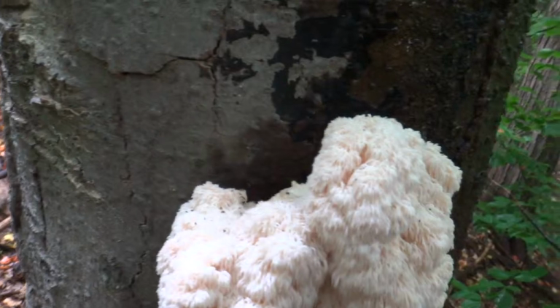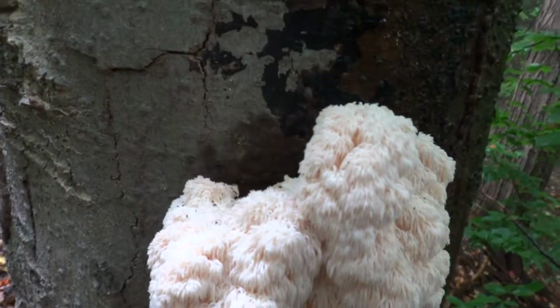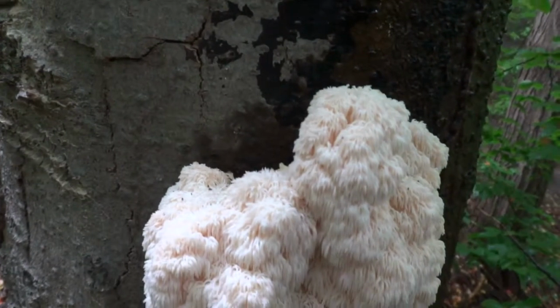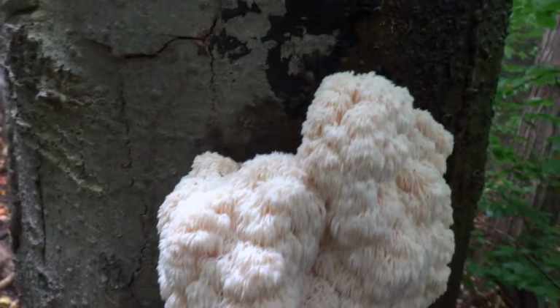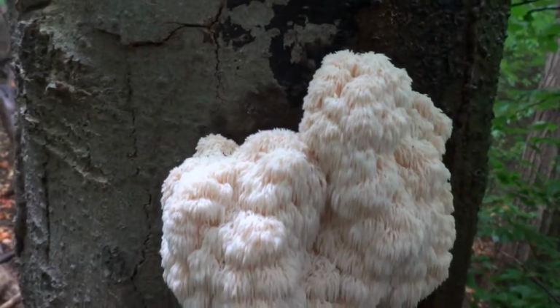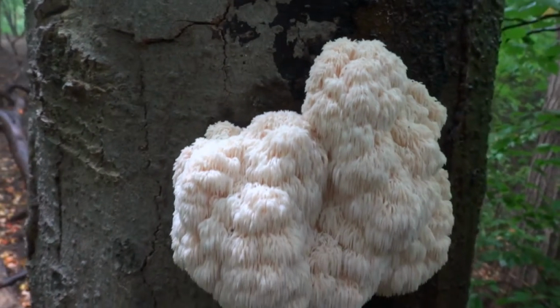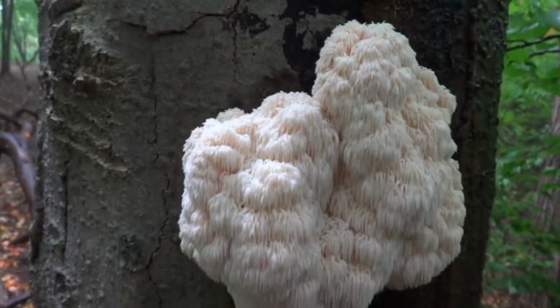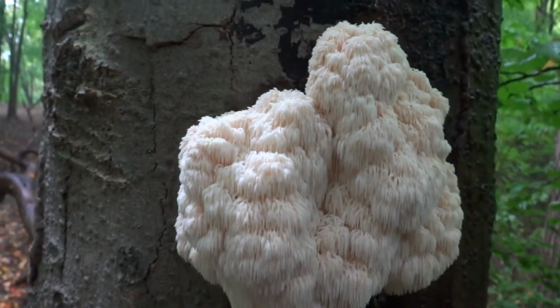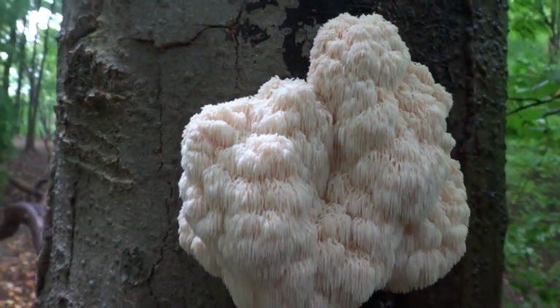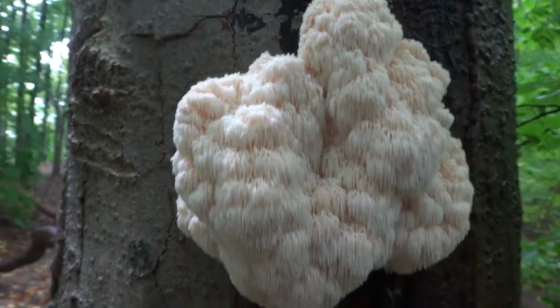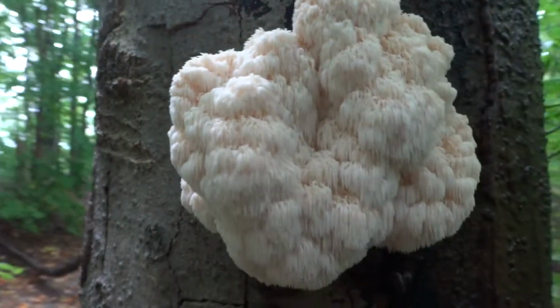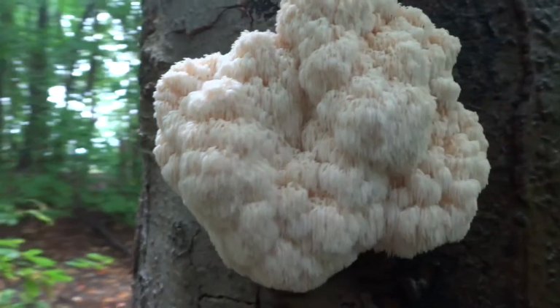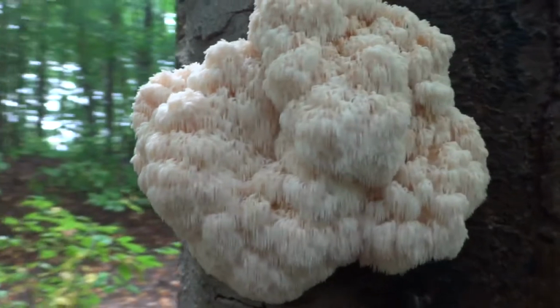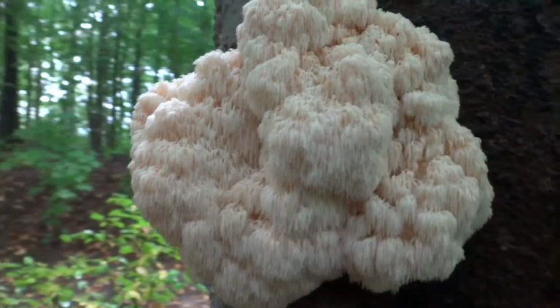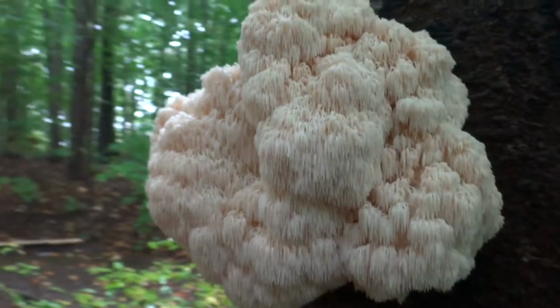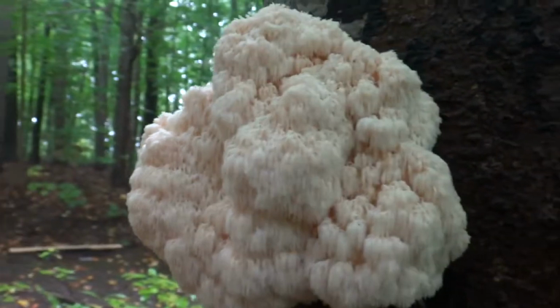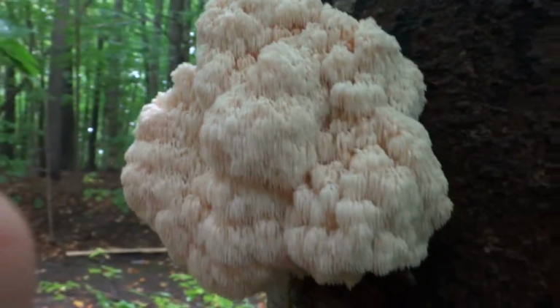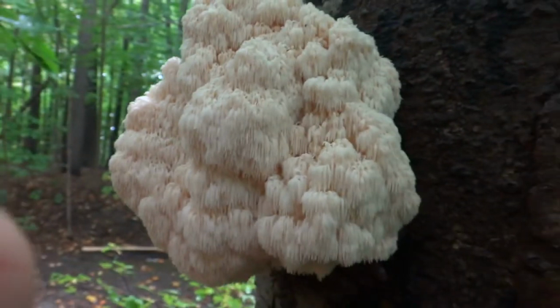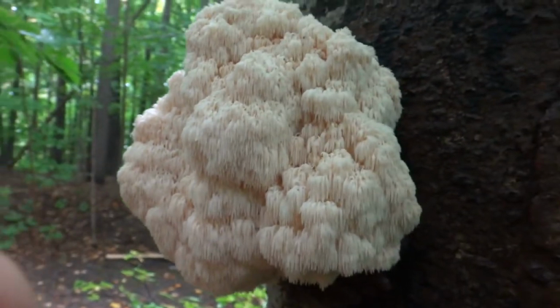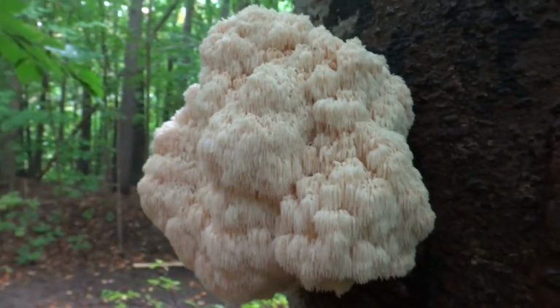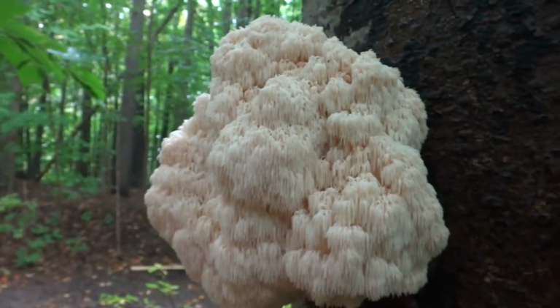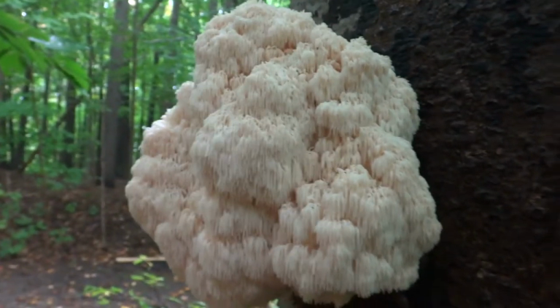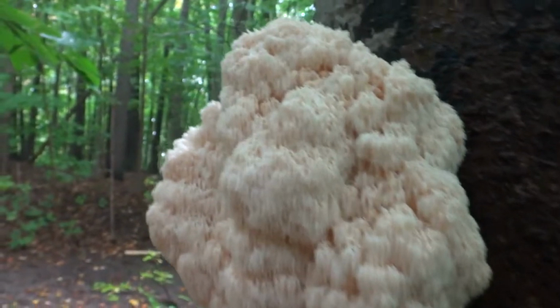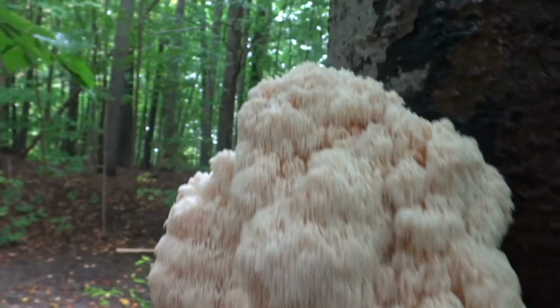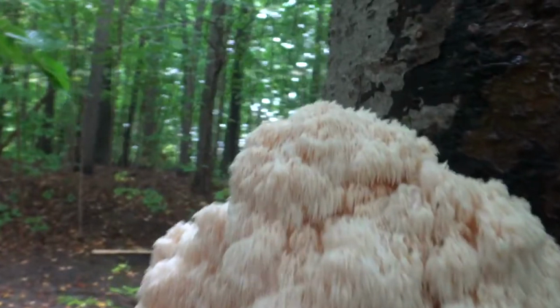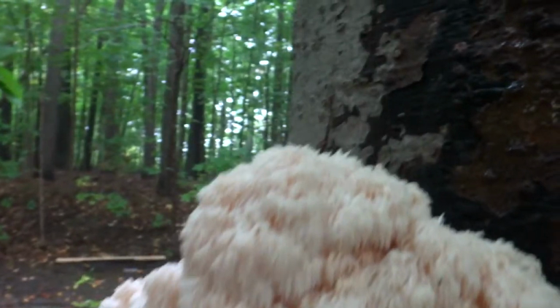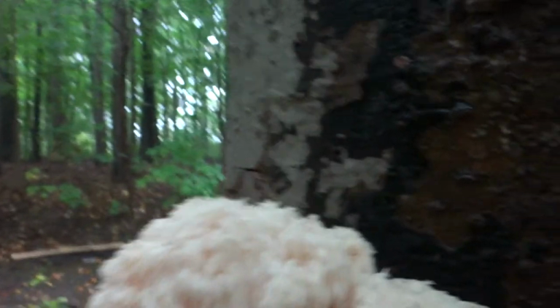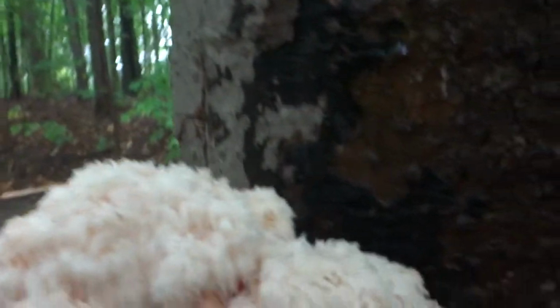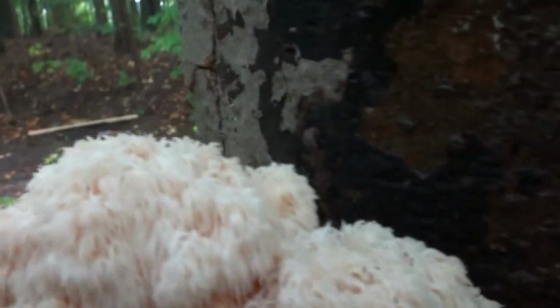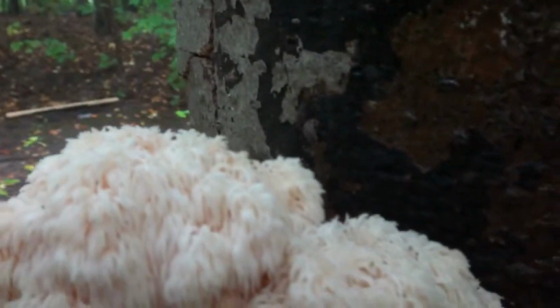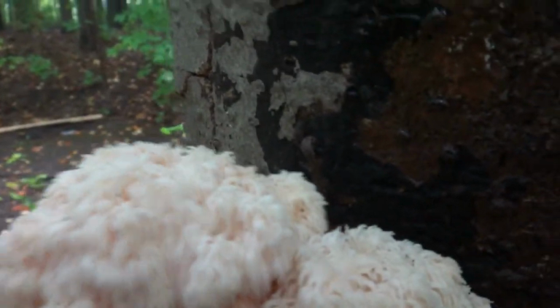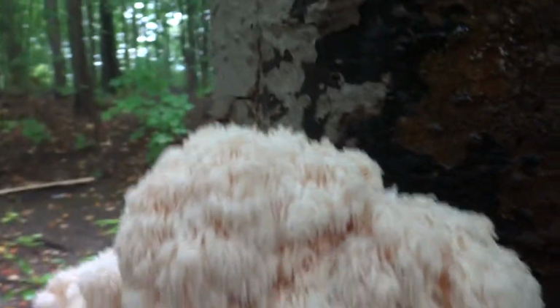Look at this fungus. It's quite spectacular, coming out here to the side of the tree. Looks like the potato bugs kind of like it — there's quite a few potato bugs back in there.